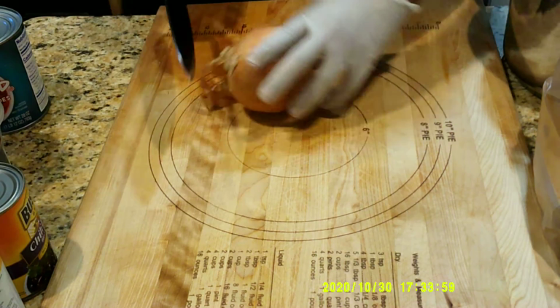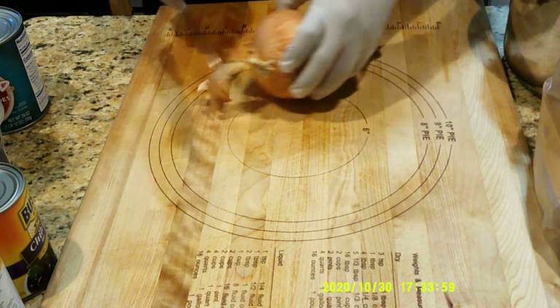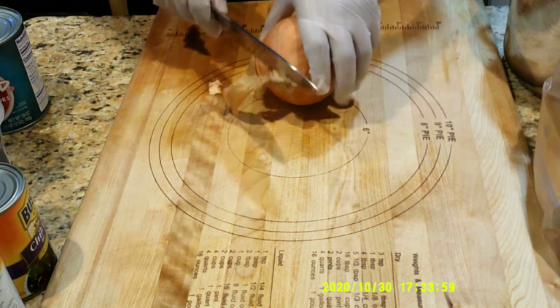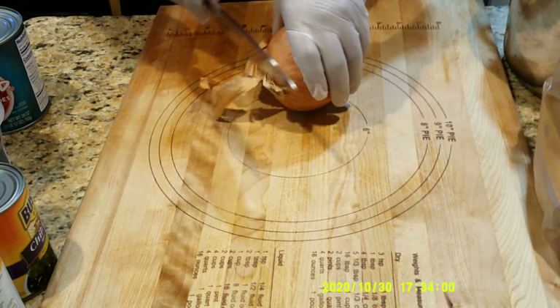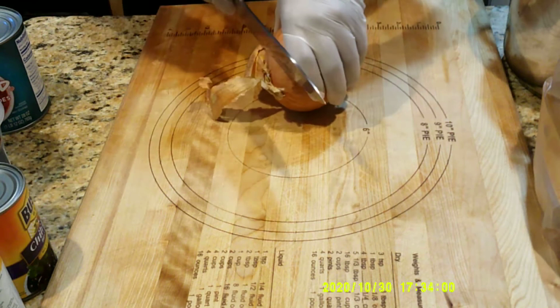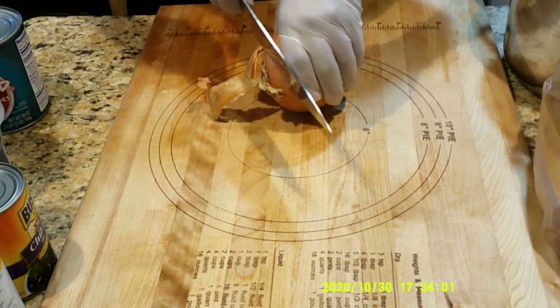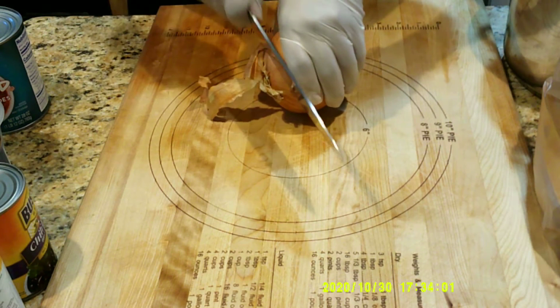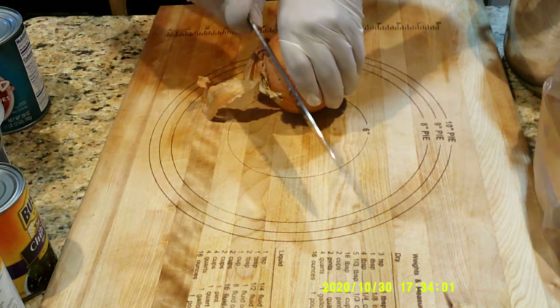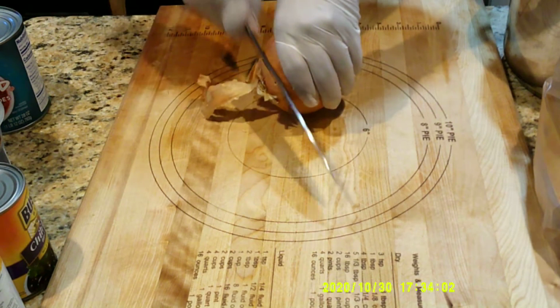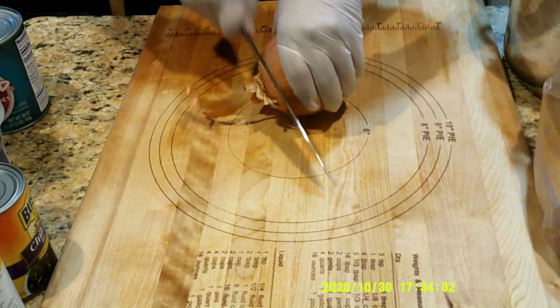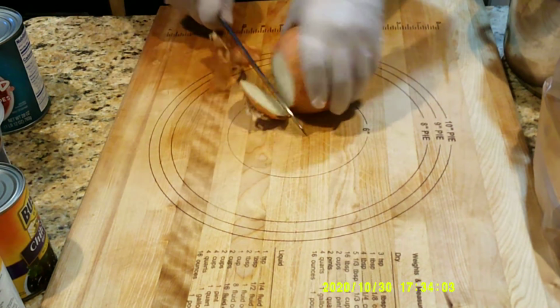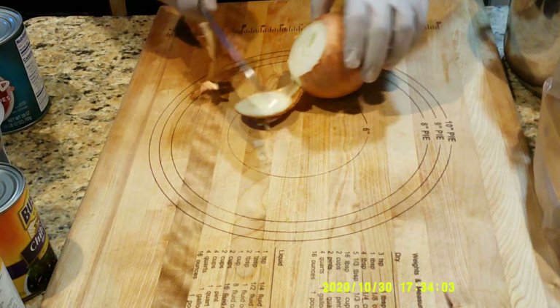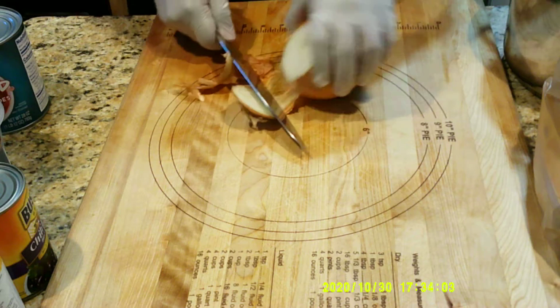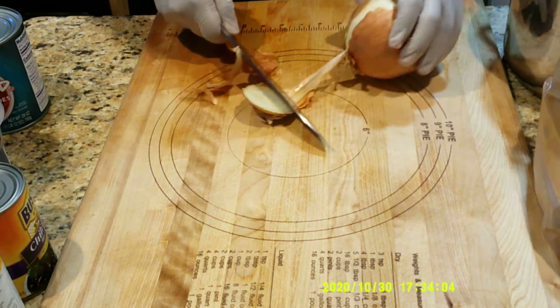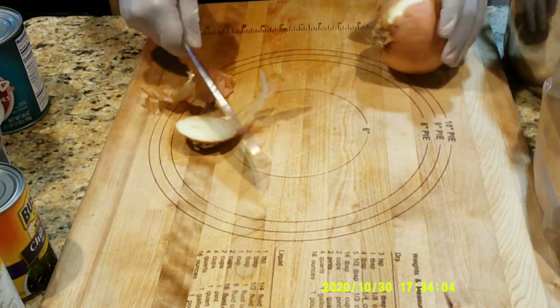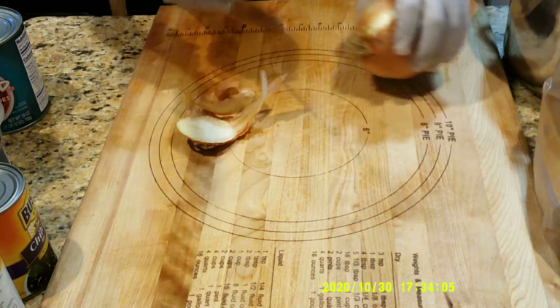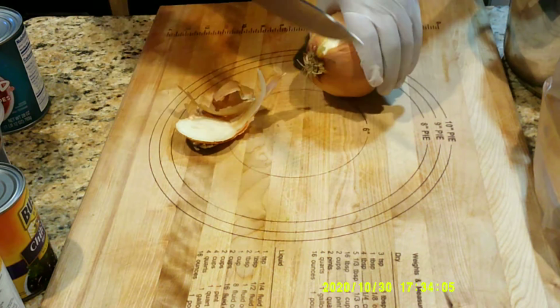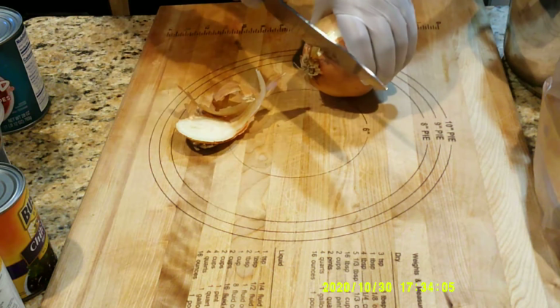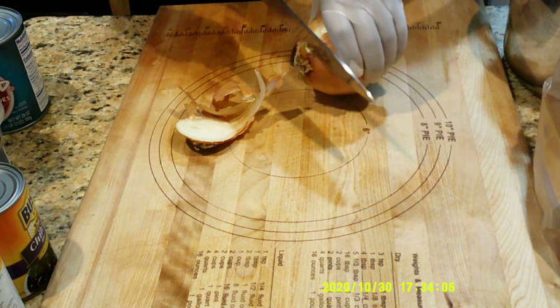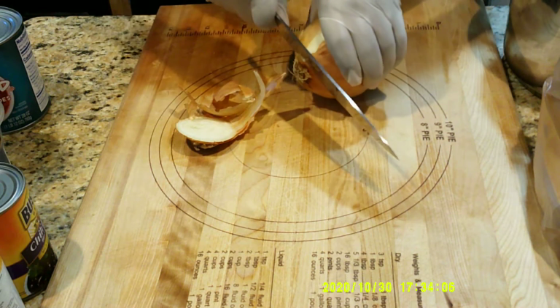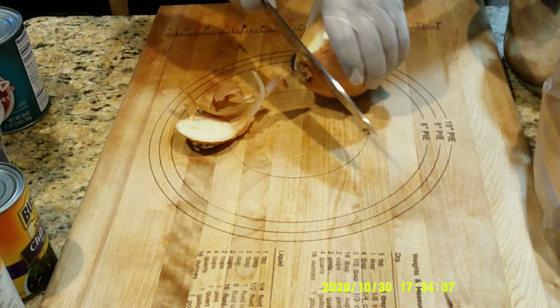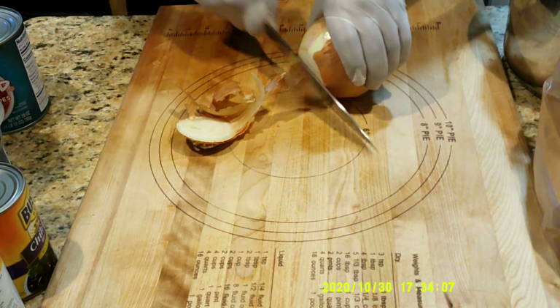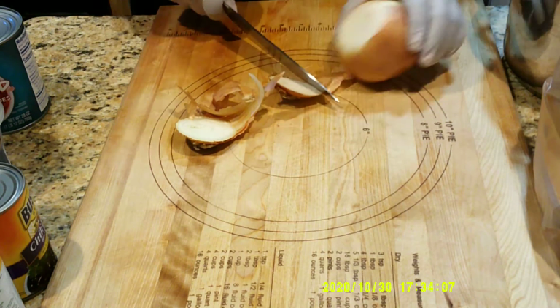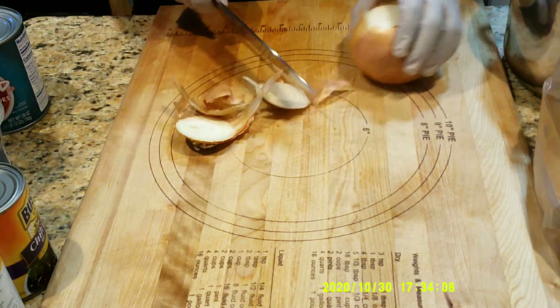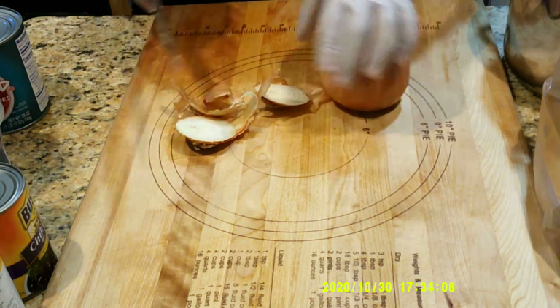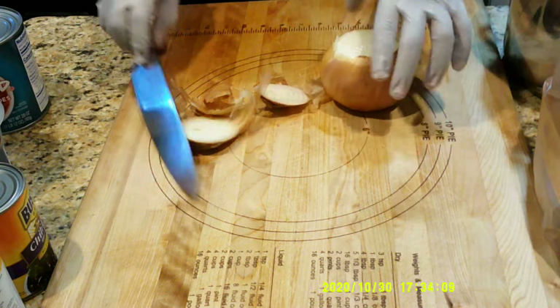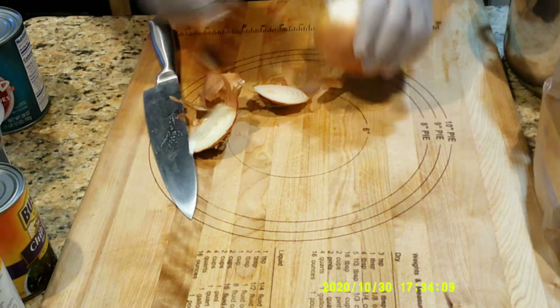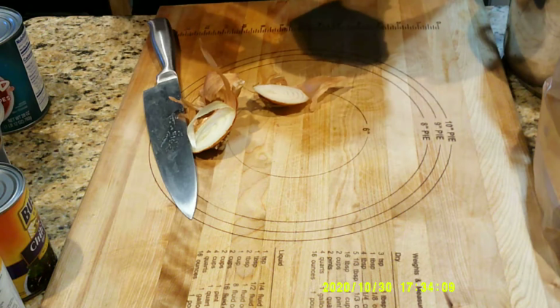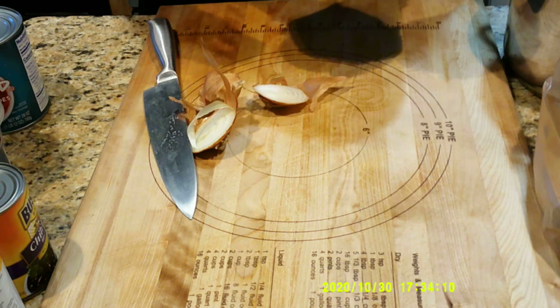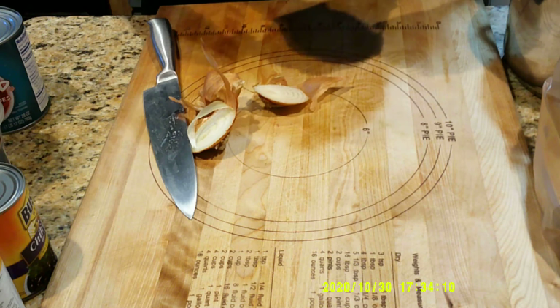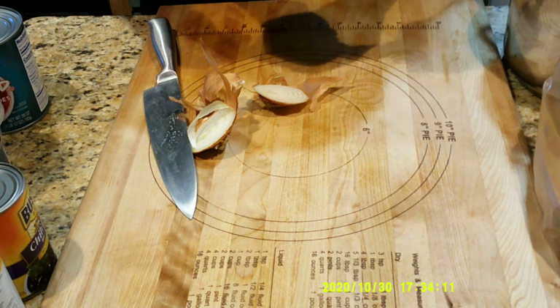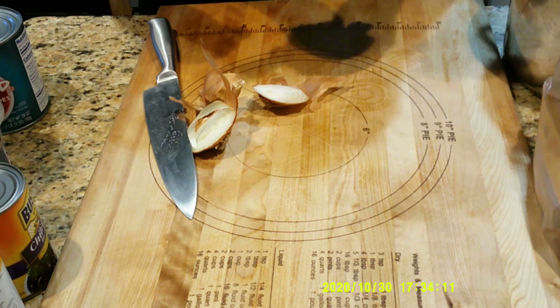Good evening and good afternoon class. So back in the kitchen again. What I just did is called top and tail, and what I'm going to do is small dice this onion.